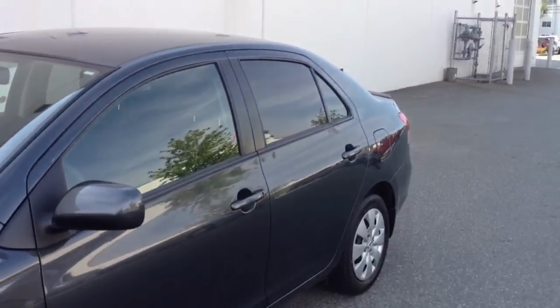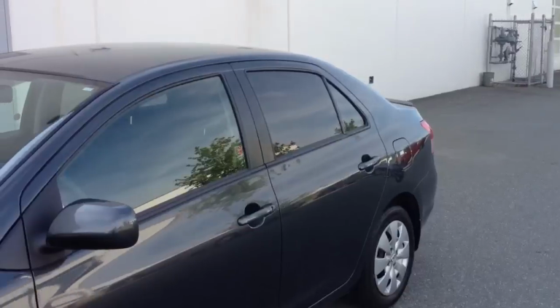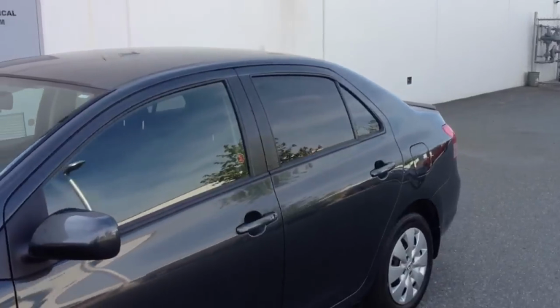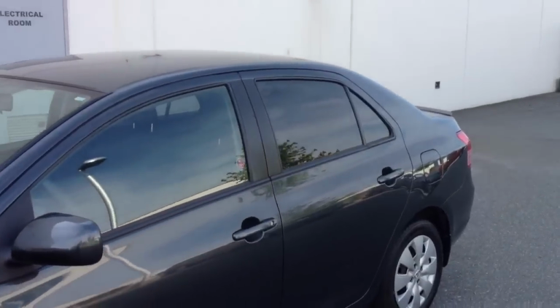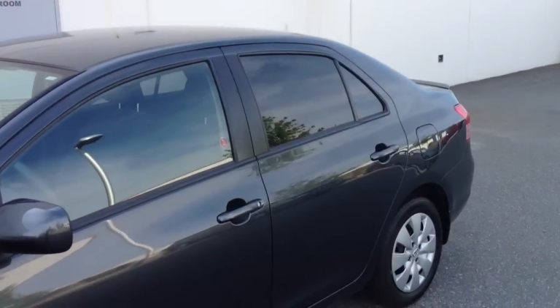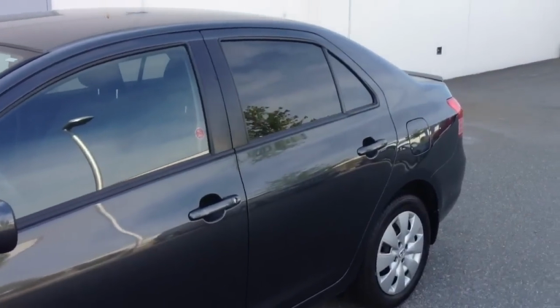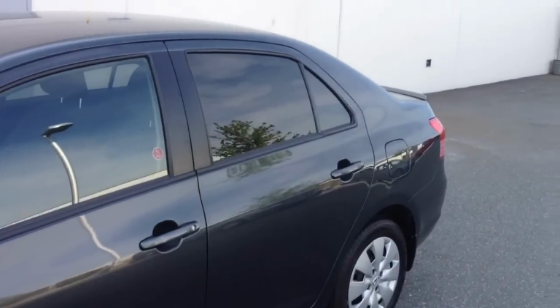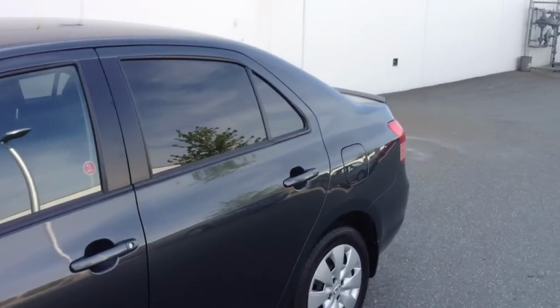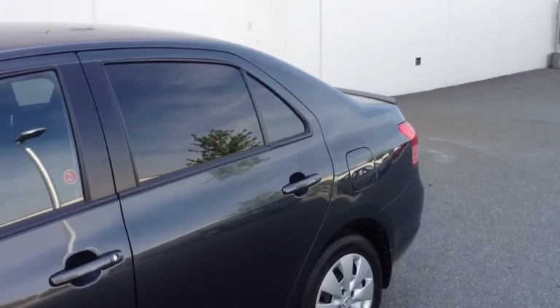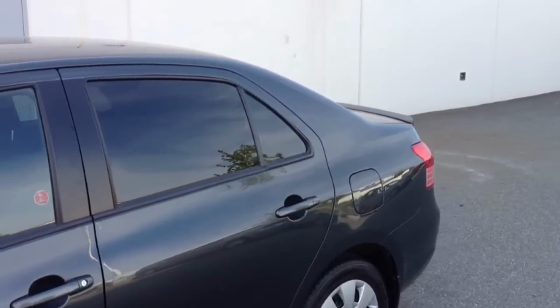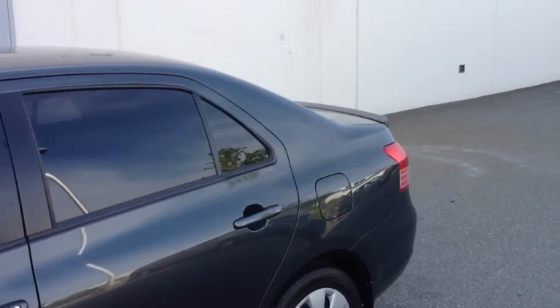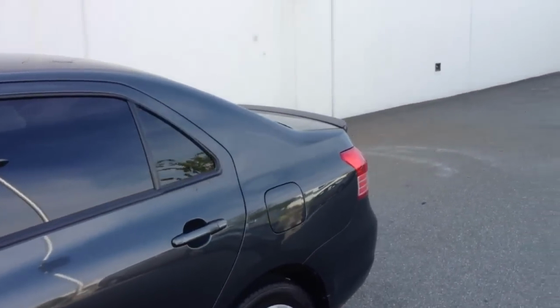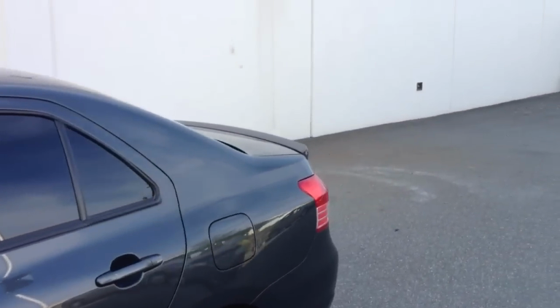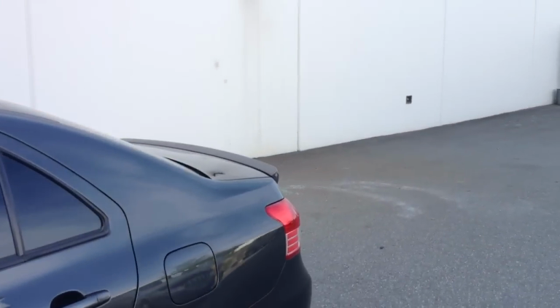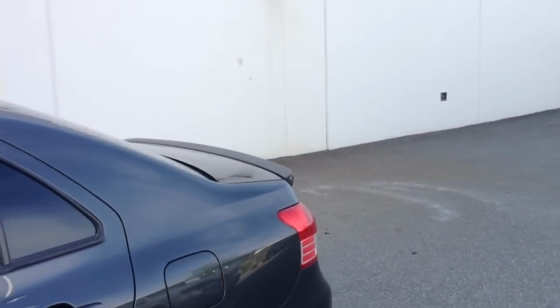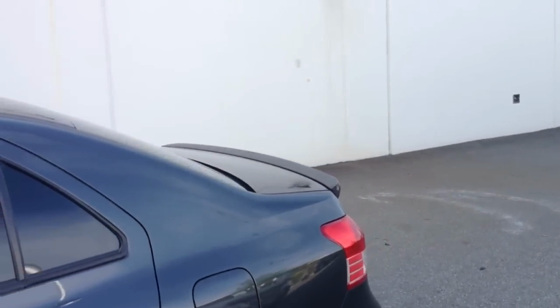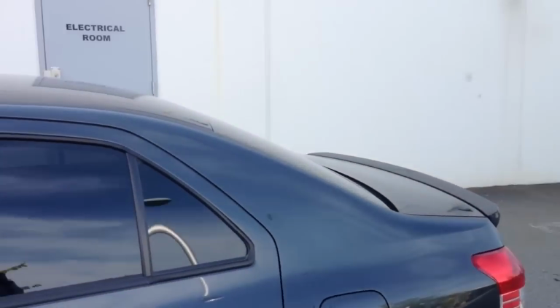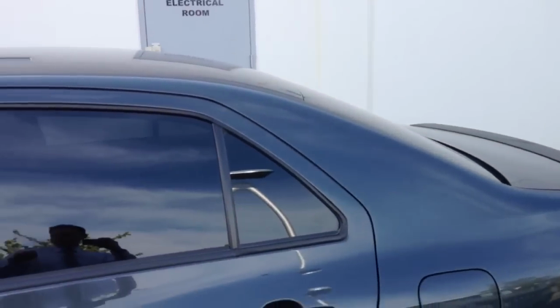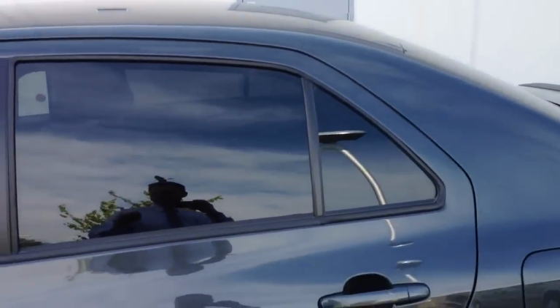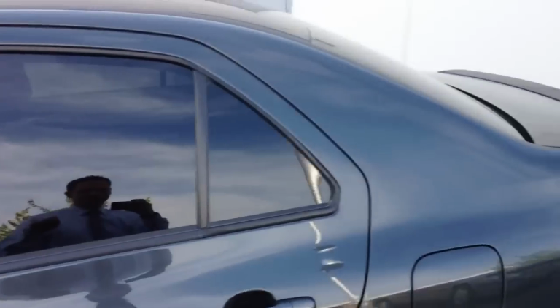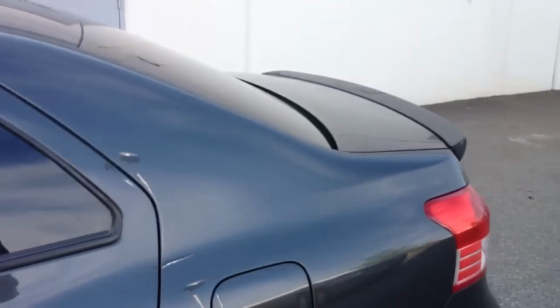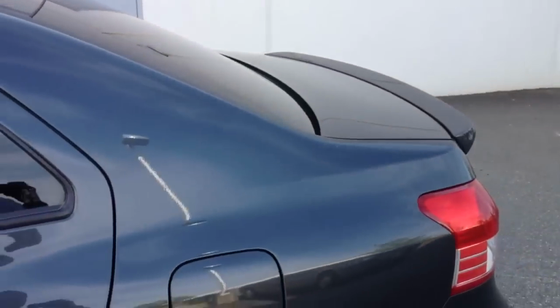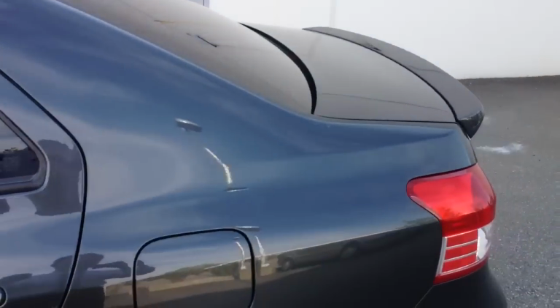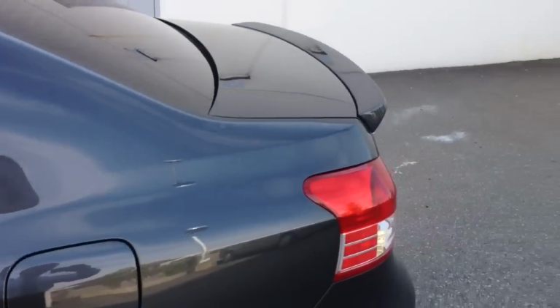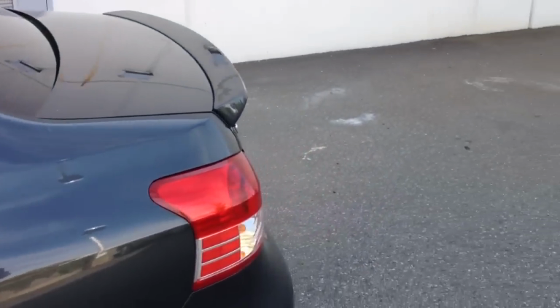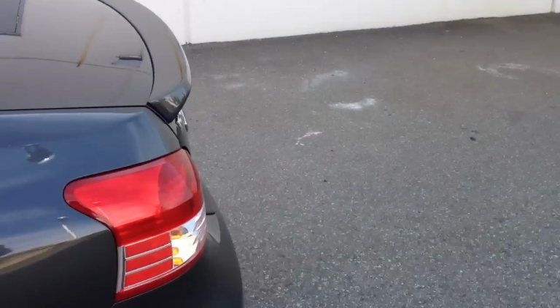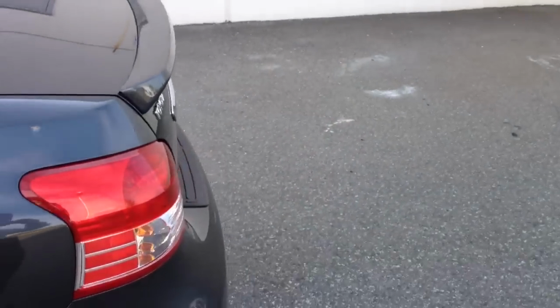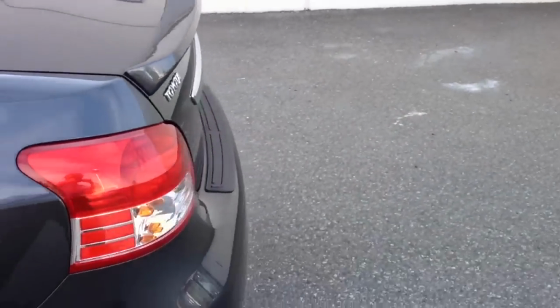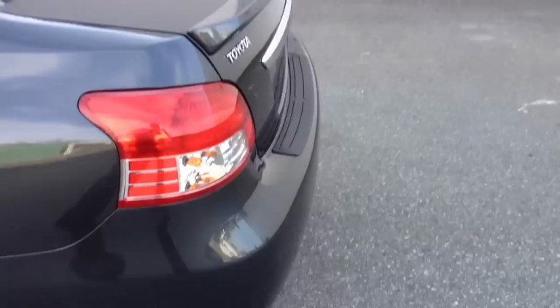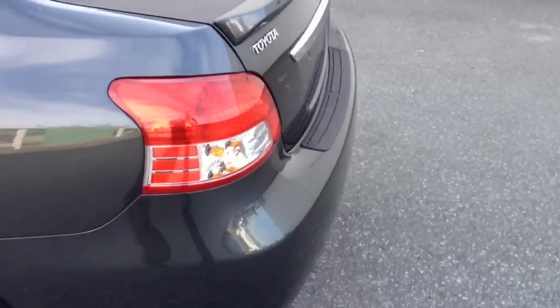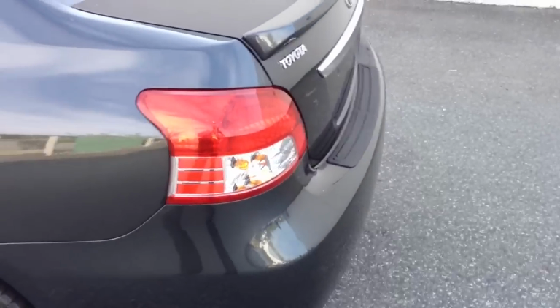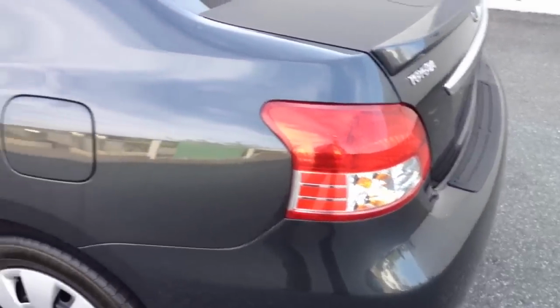They tinted the windows previously and also added the rear spoiler on the back. There are a few little marks and scuffs on it, but overall for a 2009, it's in very good condition.